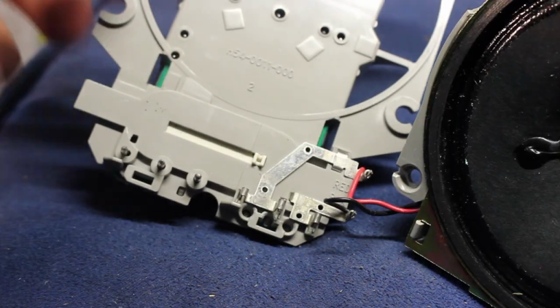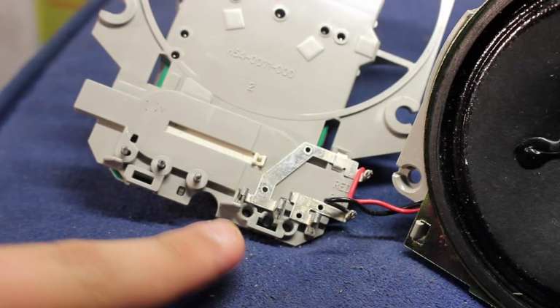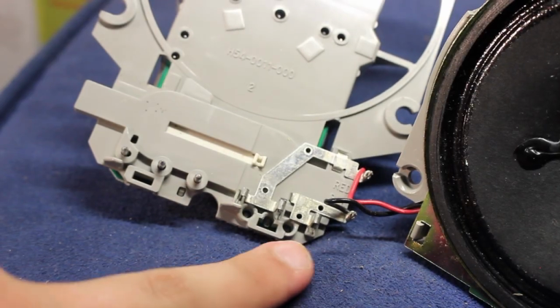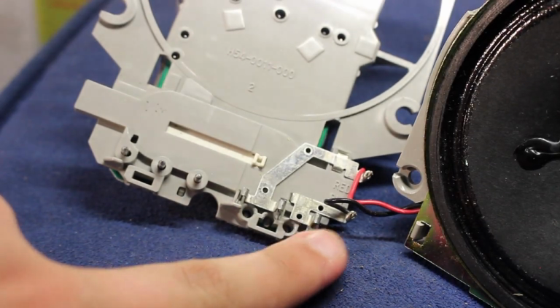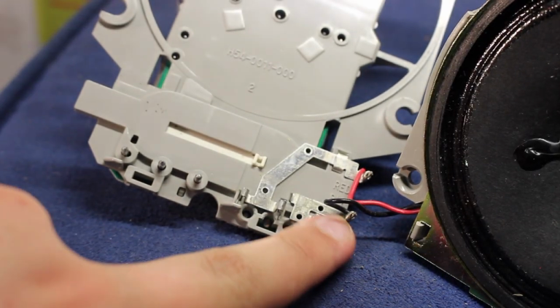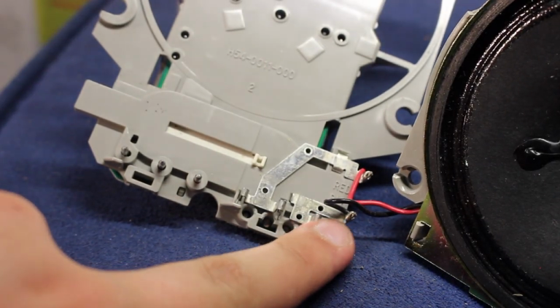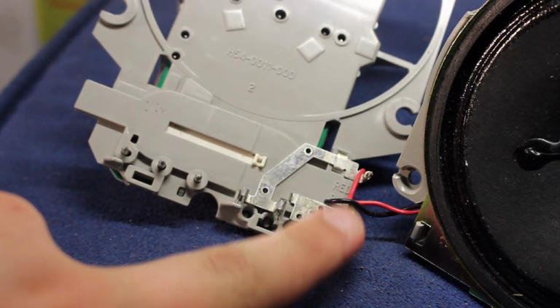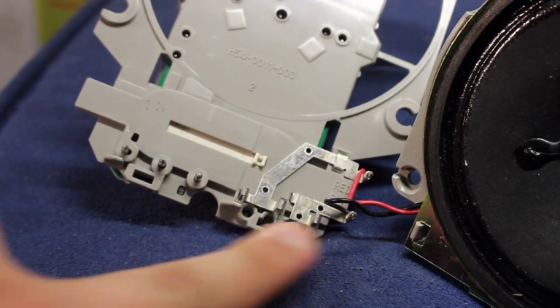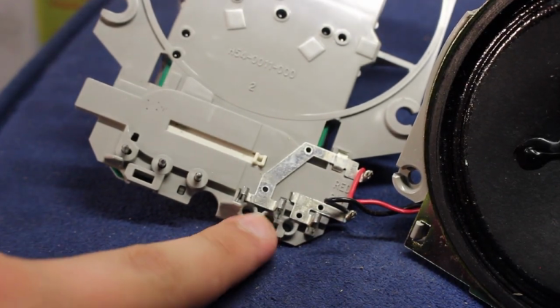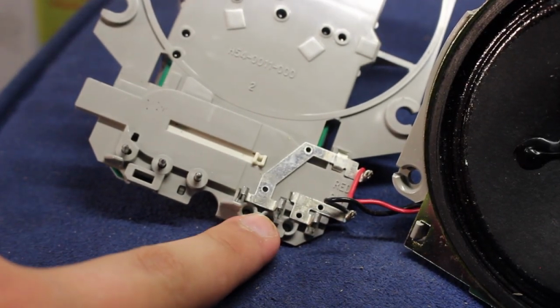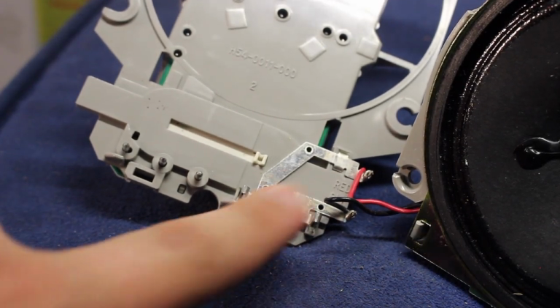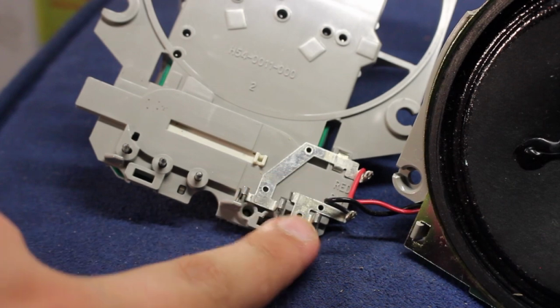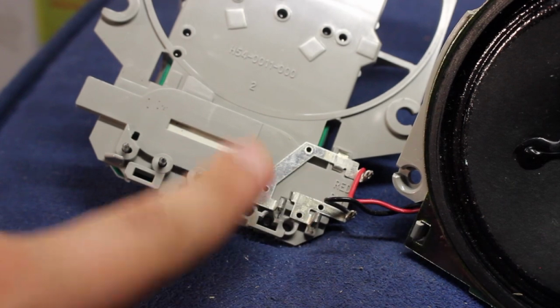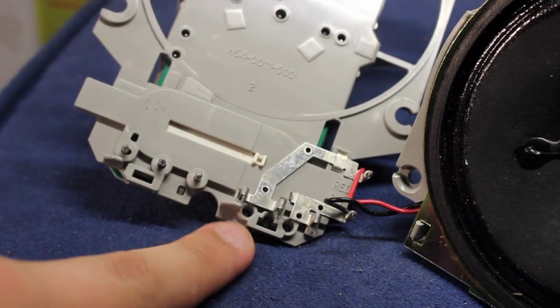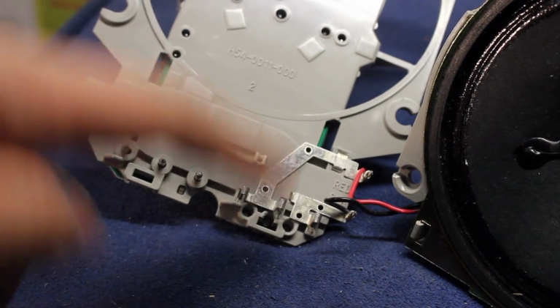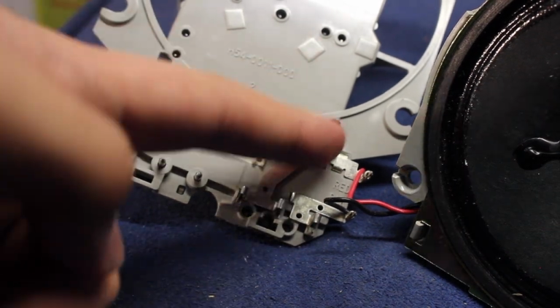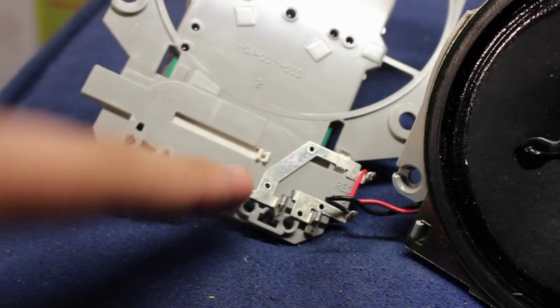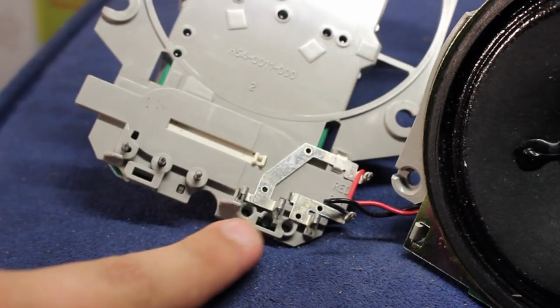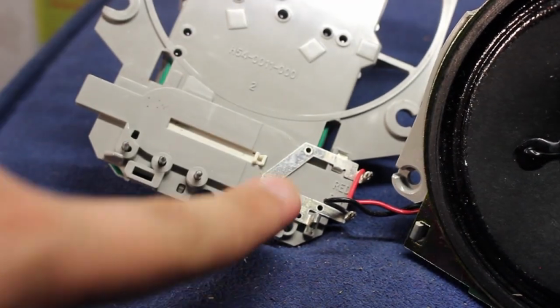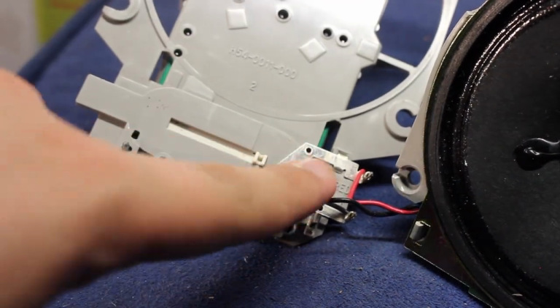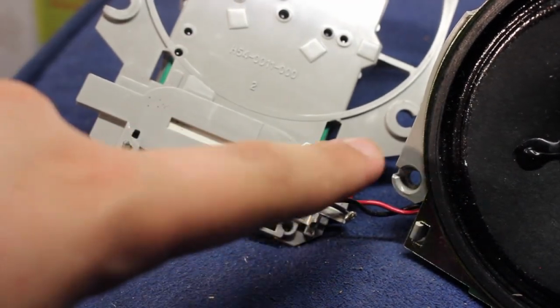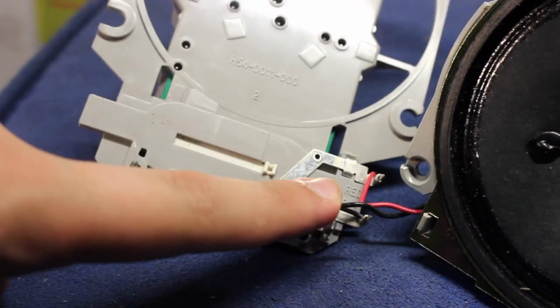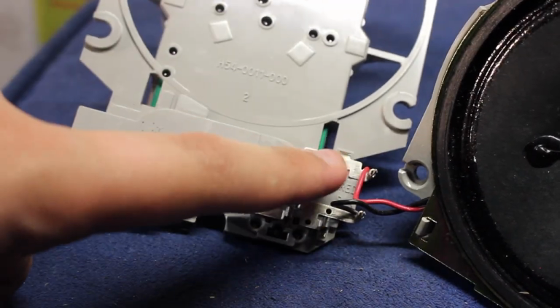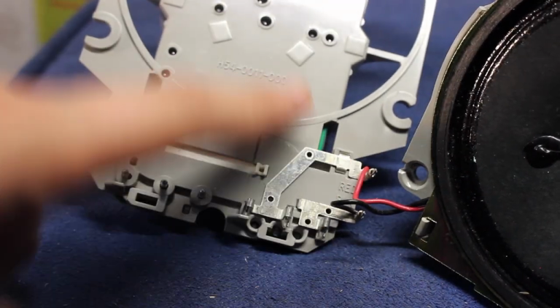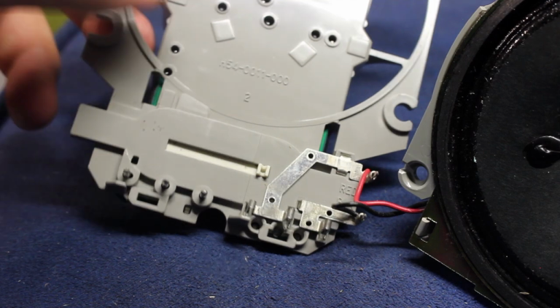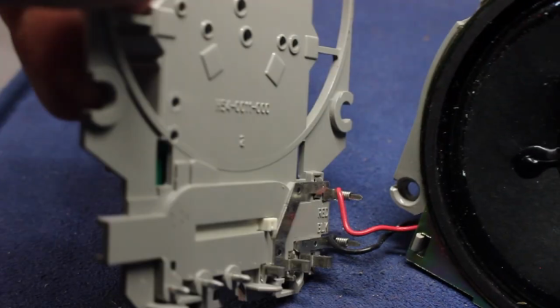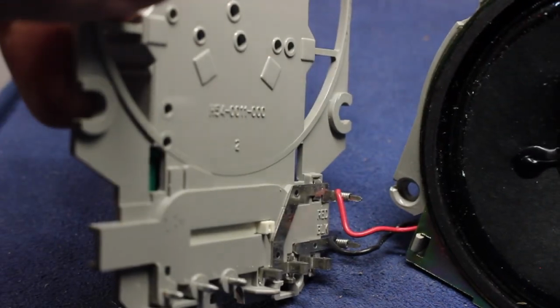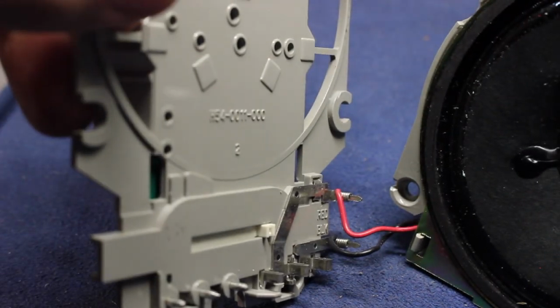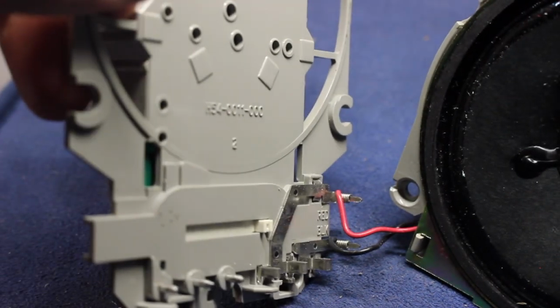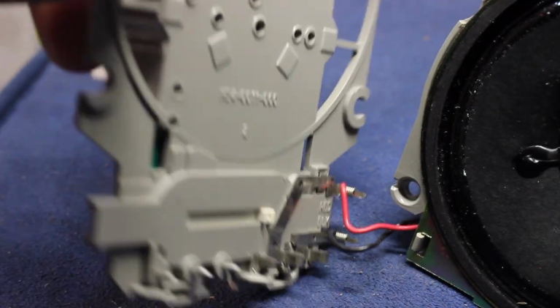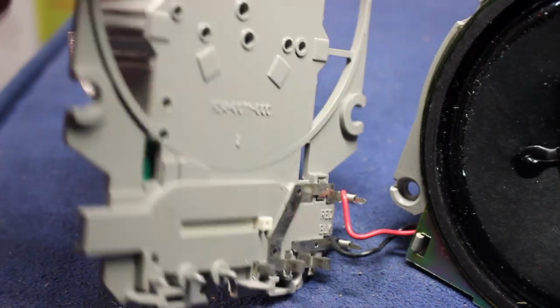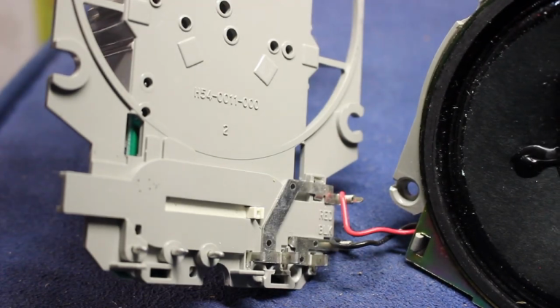This is basically just the module of a strobe placed onto here with the connectors. The speaker terminals — this is the negative, and these are the two positives that jumper together. It simply has this little trace that goes to these two little connectors that have the wires wrapped around them.